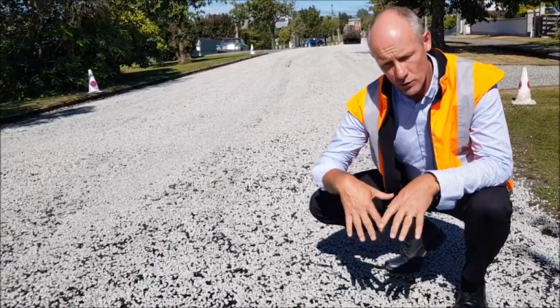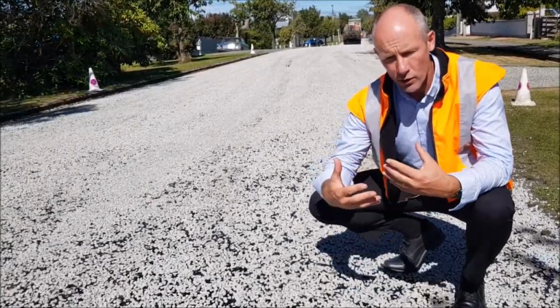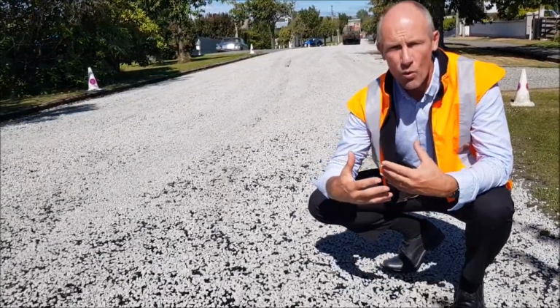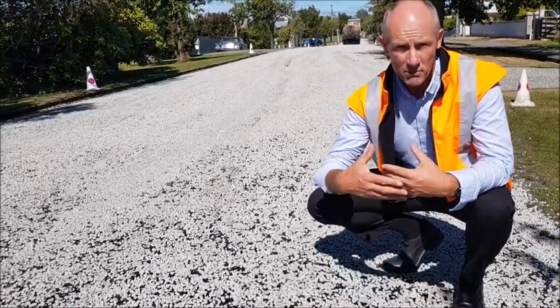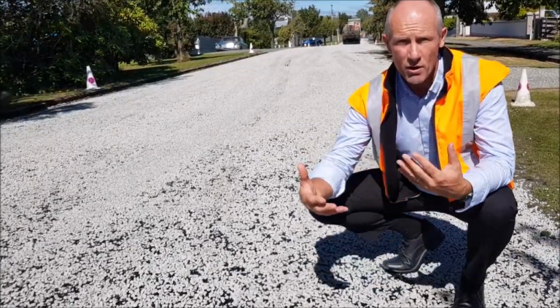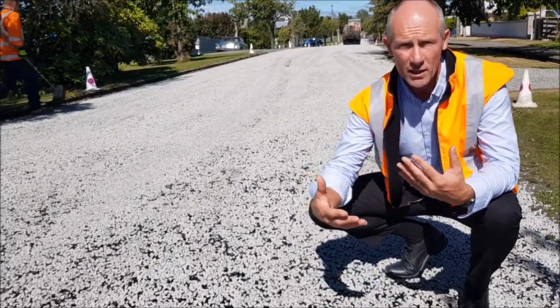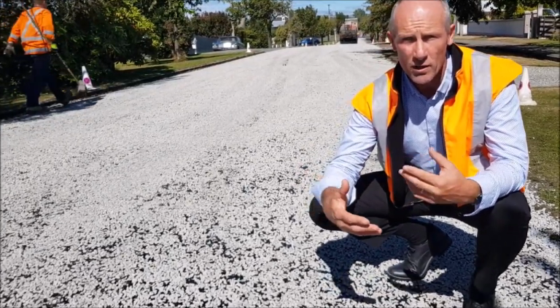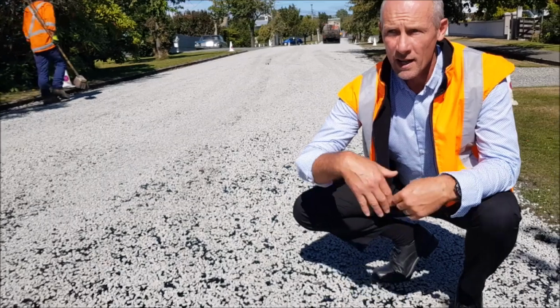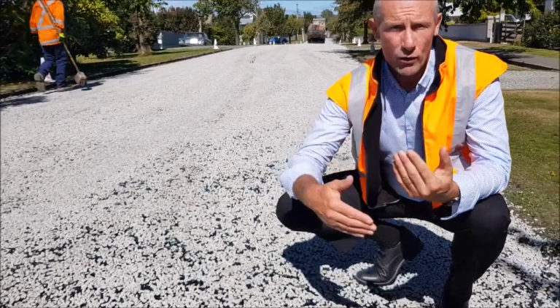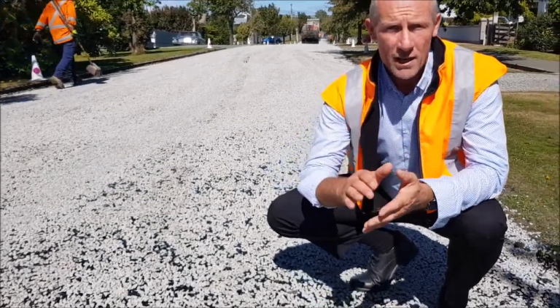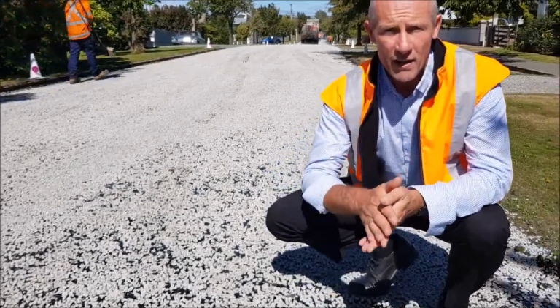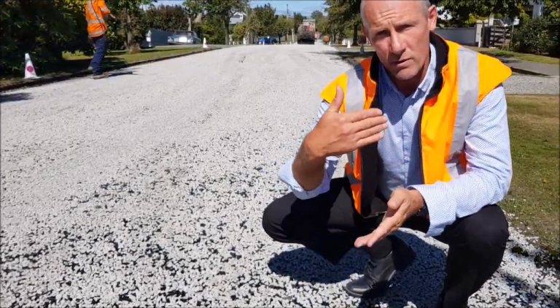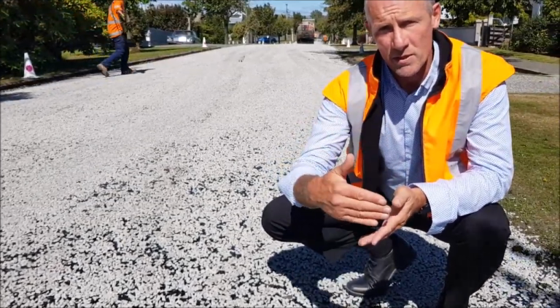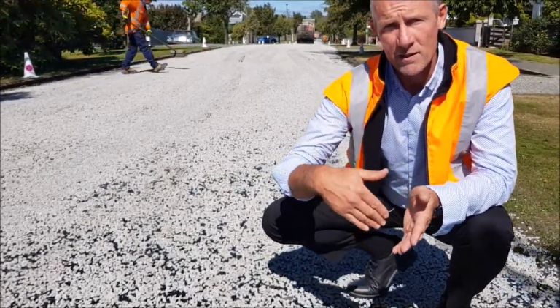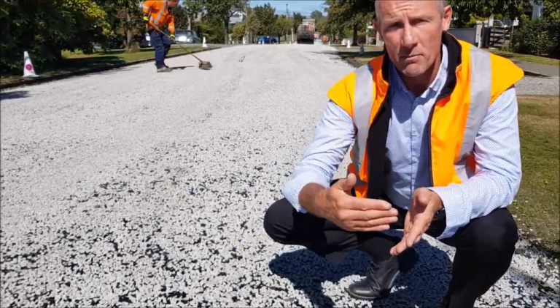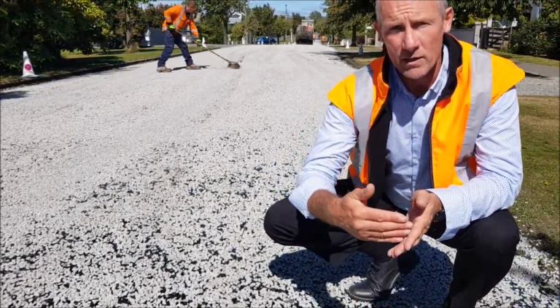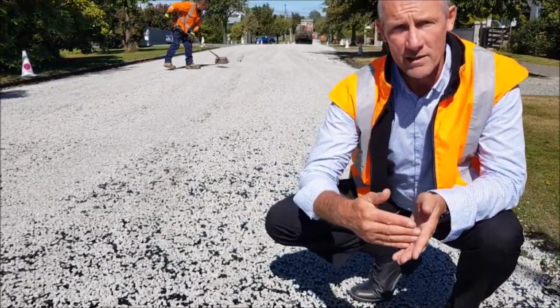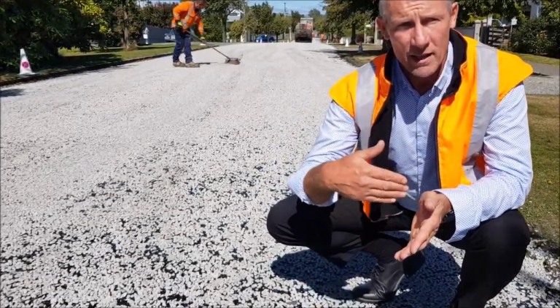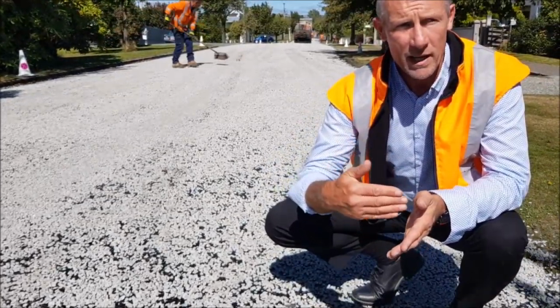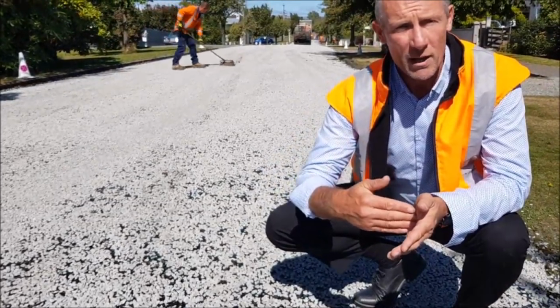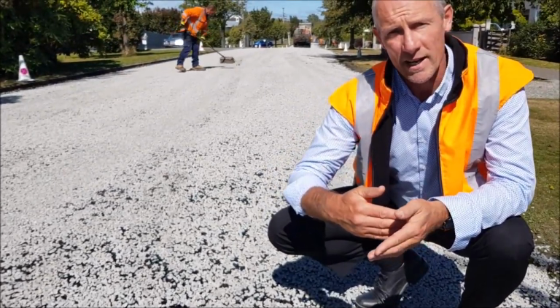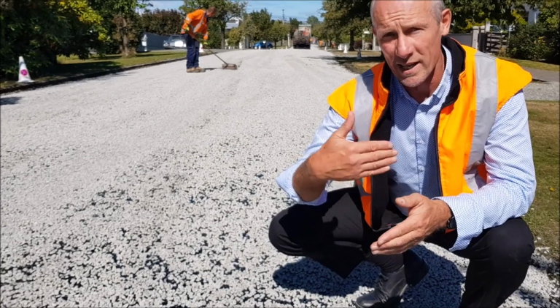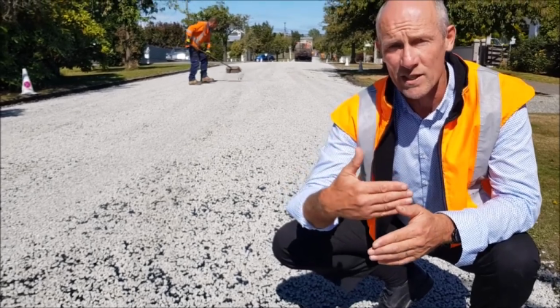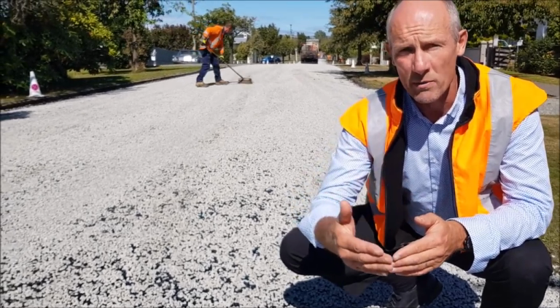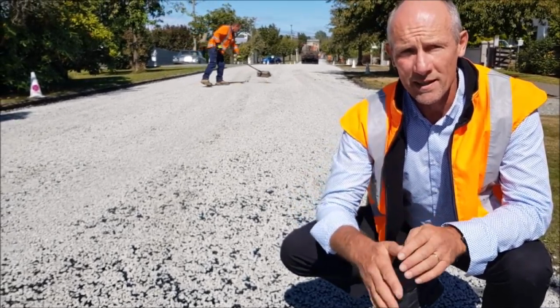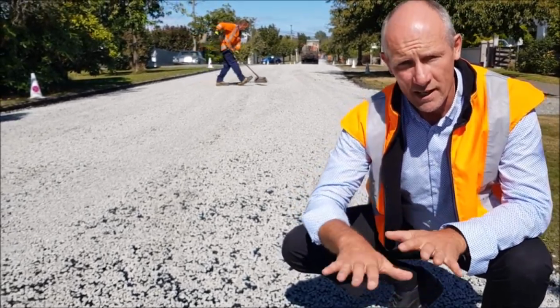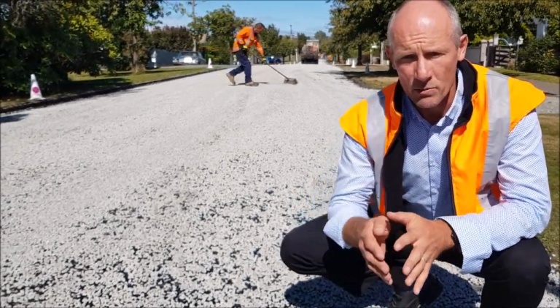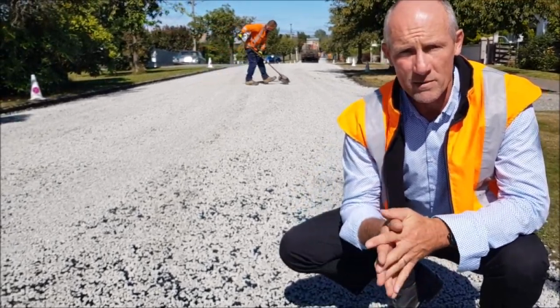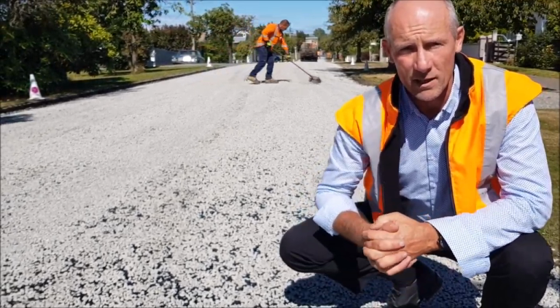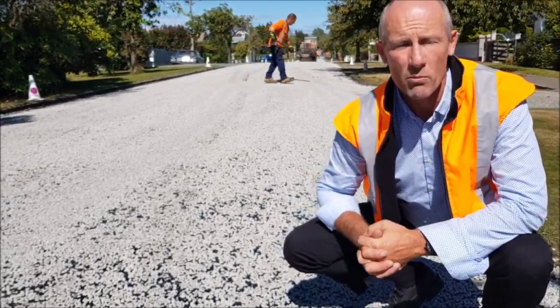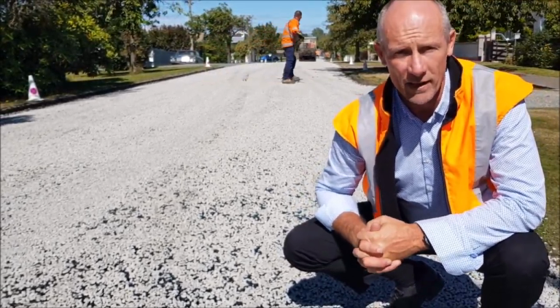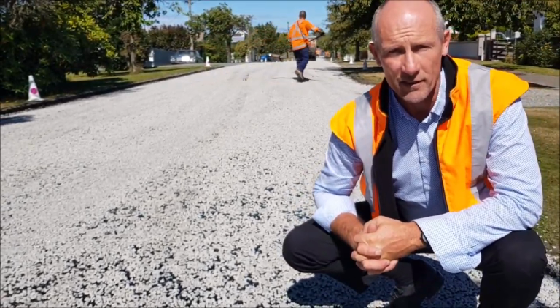Usually a lot more chip is put on the second coat — a lot of loose stuff — and that's what people are seeing picking up on their tyres. After a couple of days we get this swept and it becomes what we're aiming for.